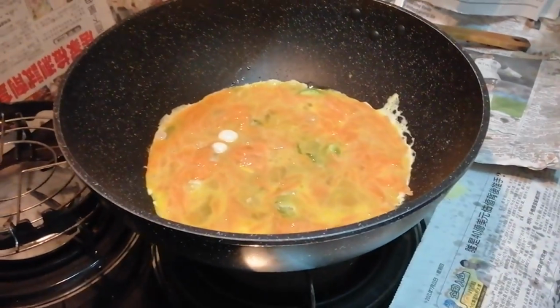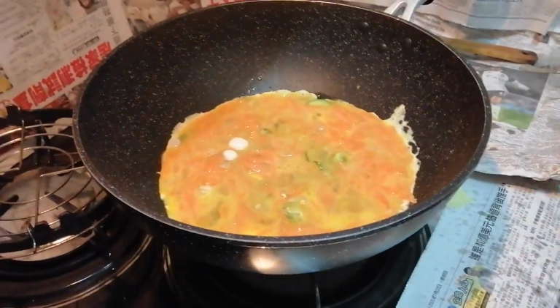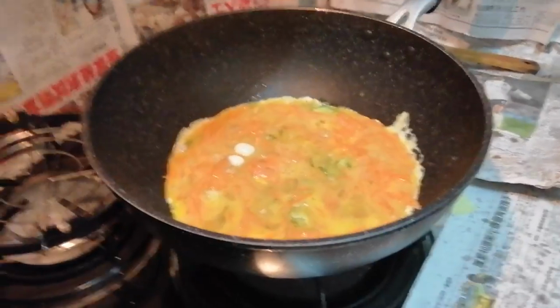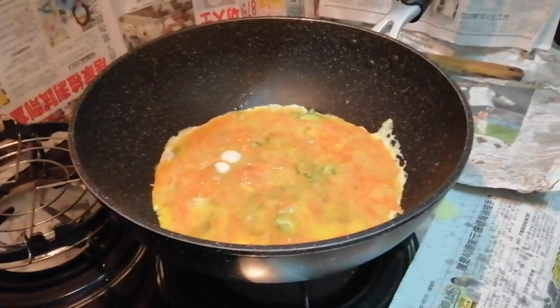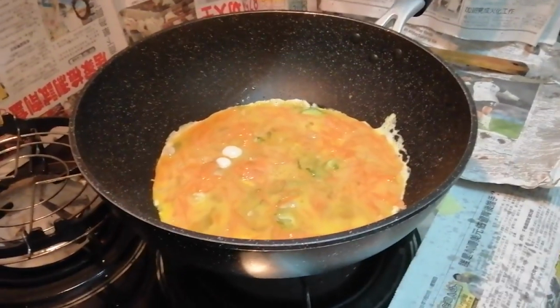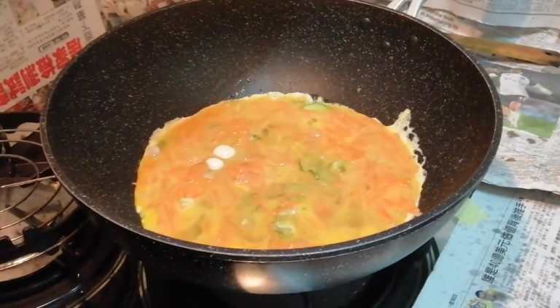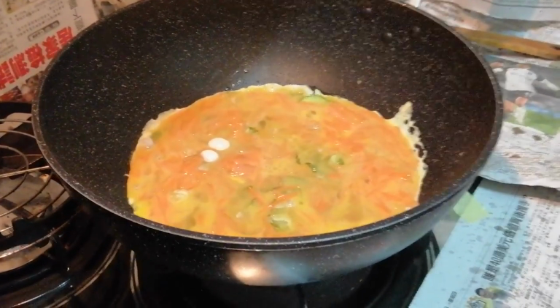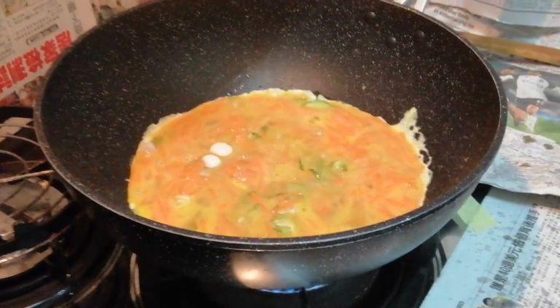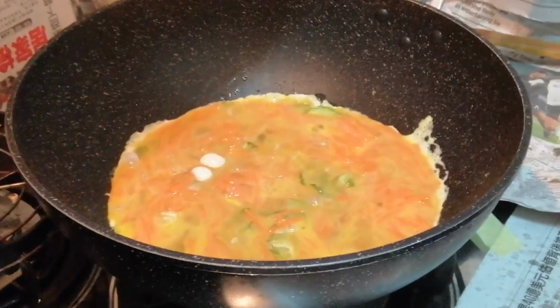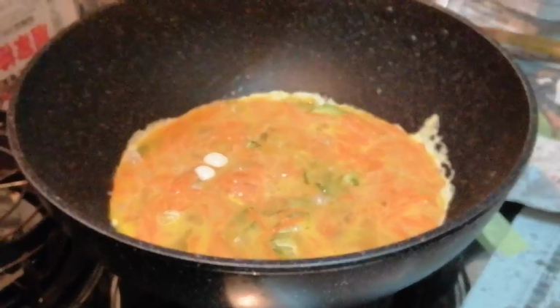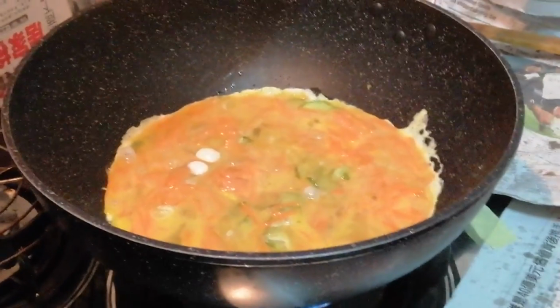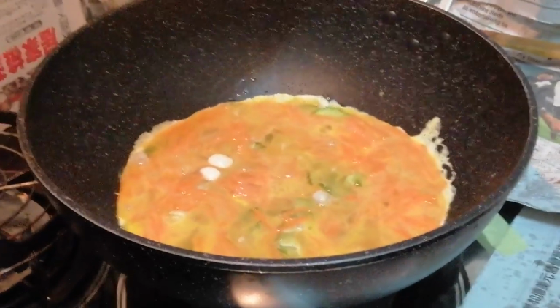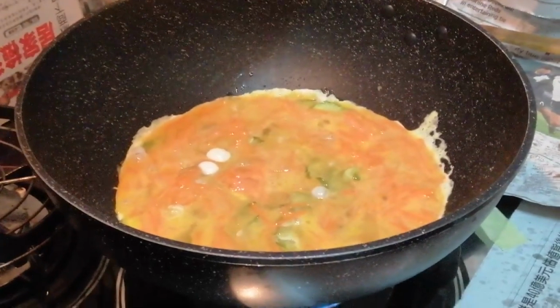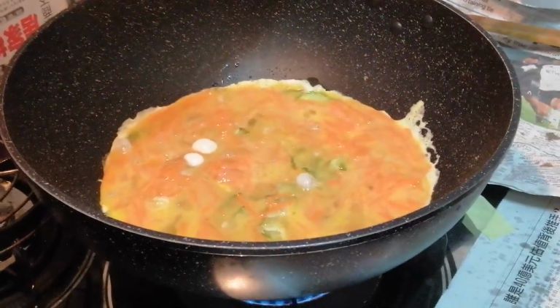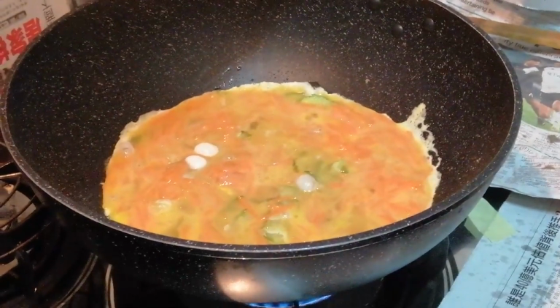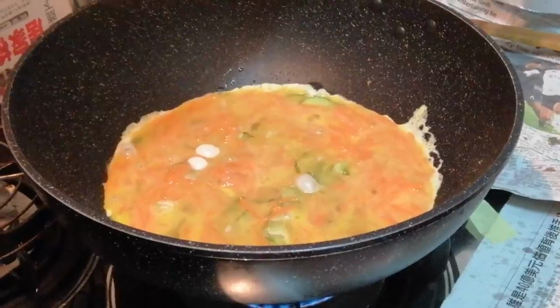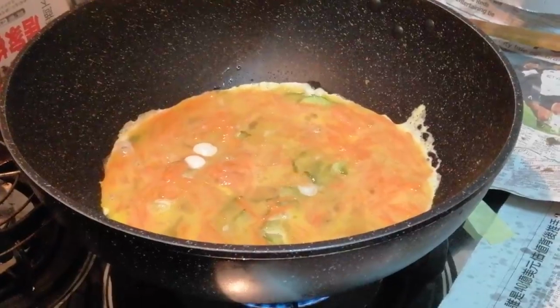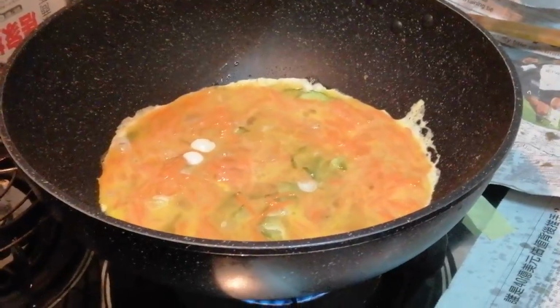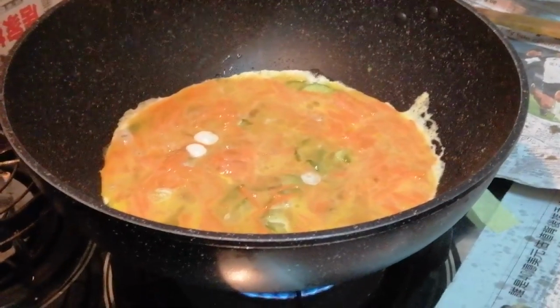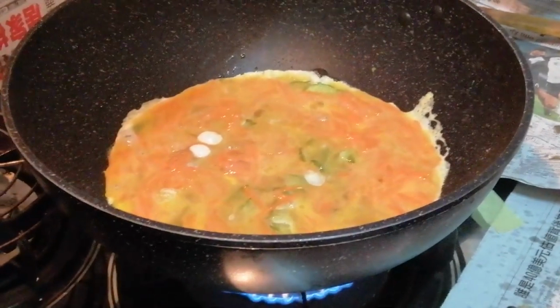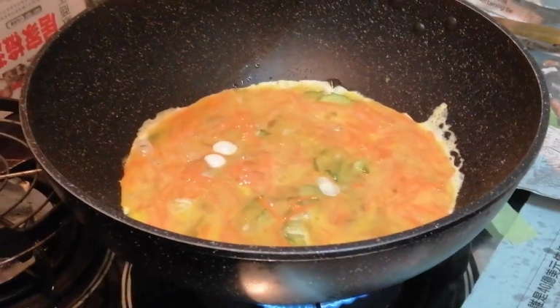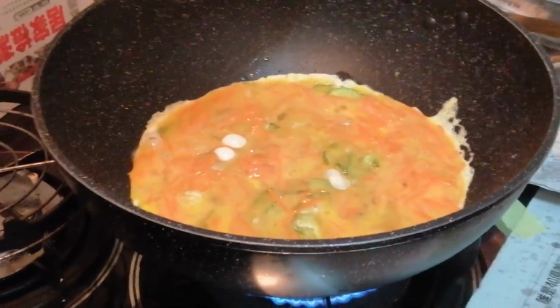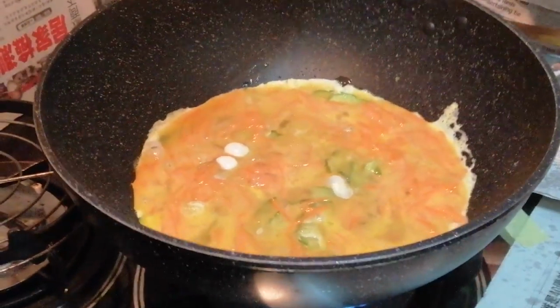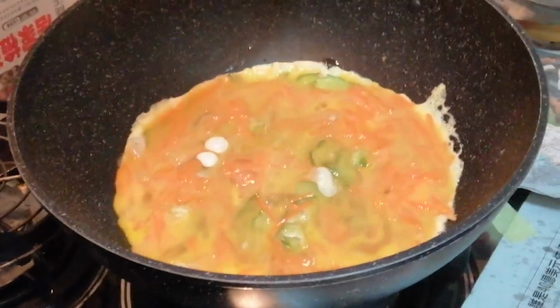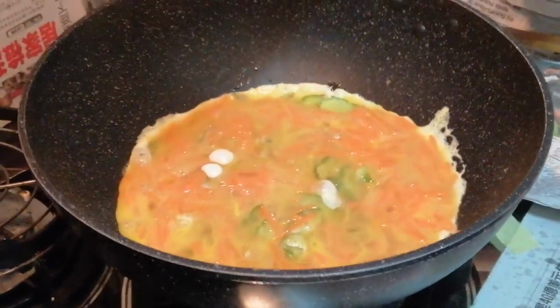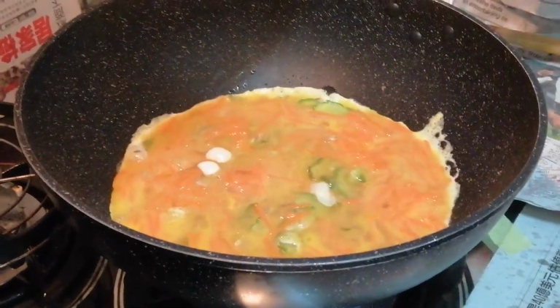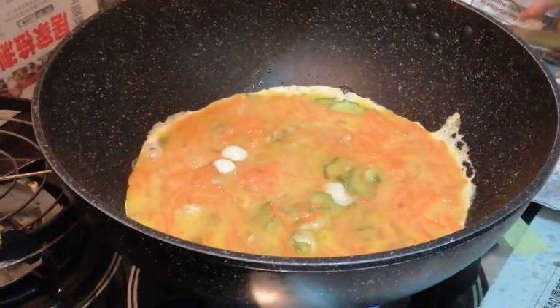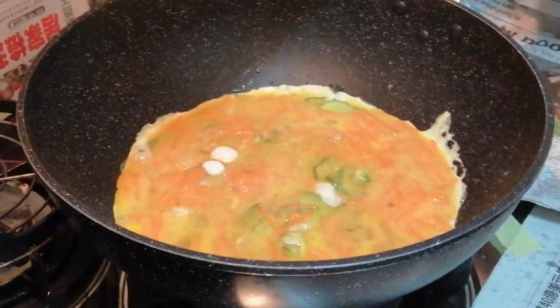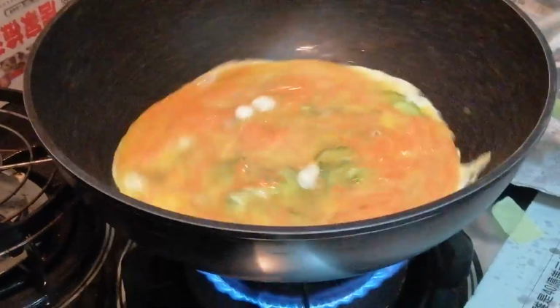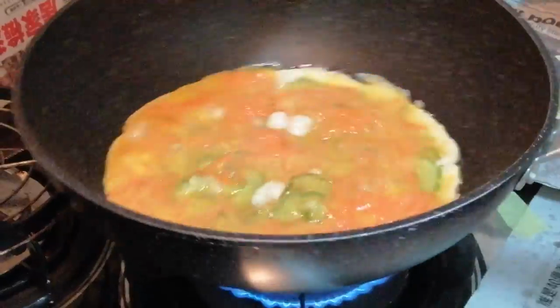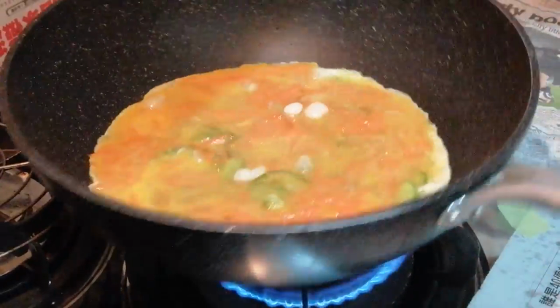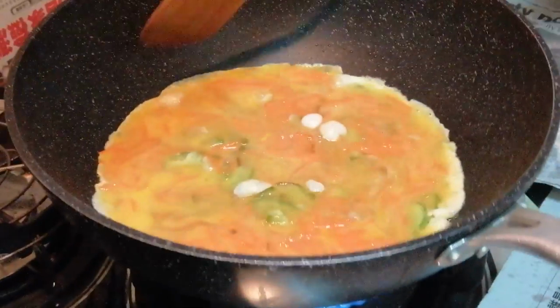Don't touch it — just let it cook. Because if you try to turn it now, you will spoil the whole omelet. You must wait until everything is well cooked before you turn it over.